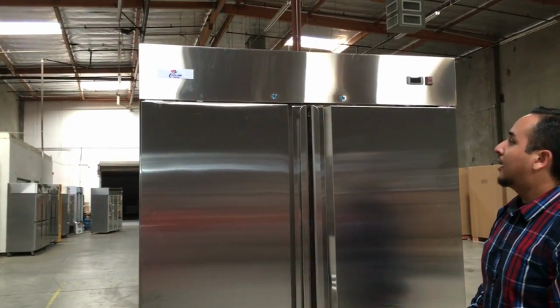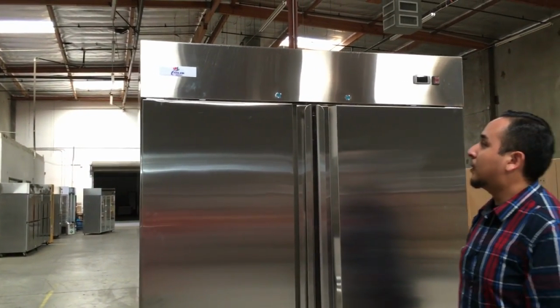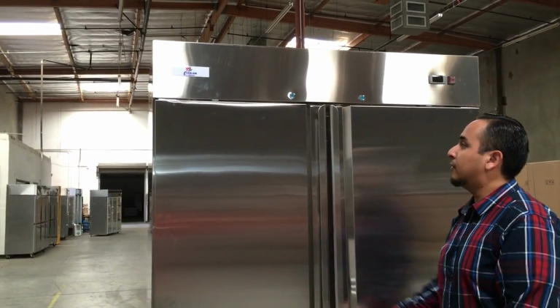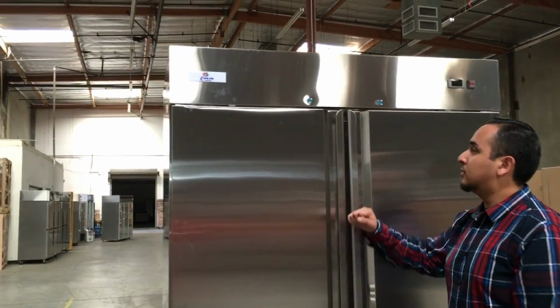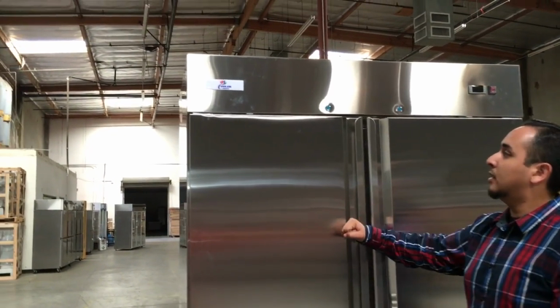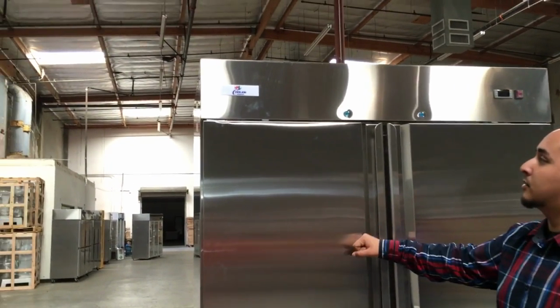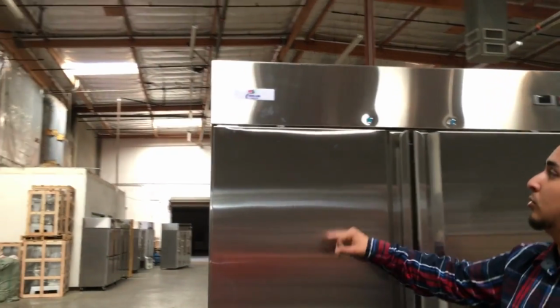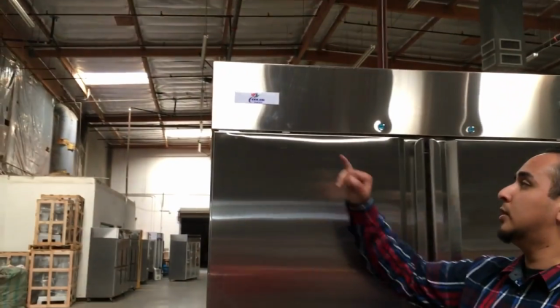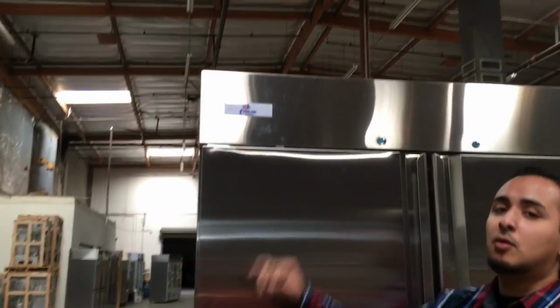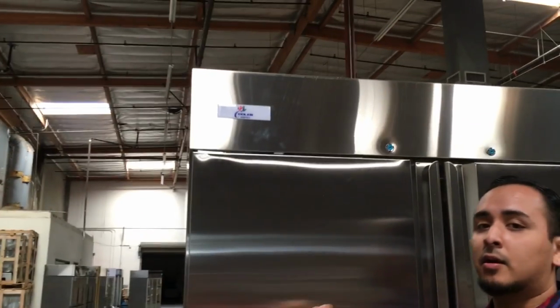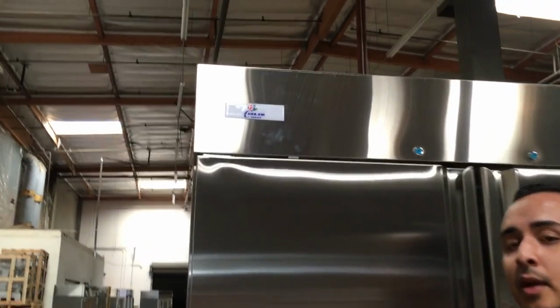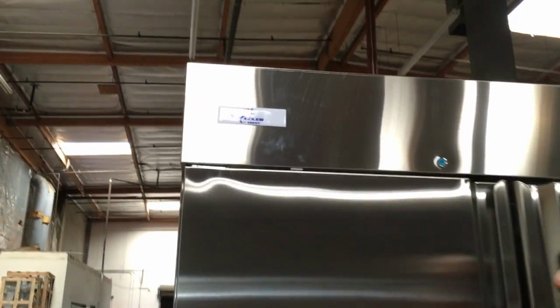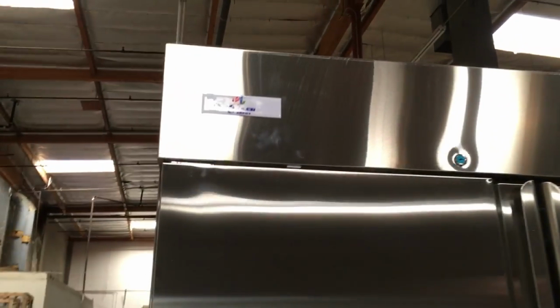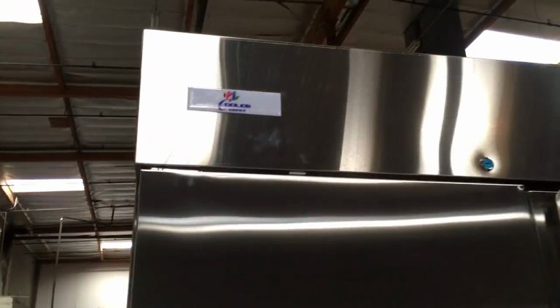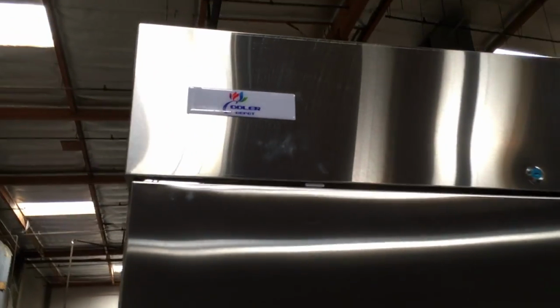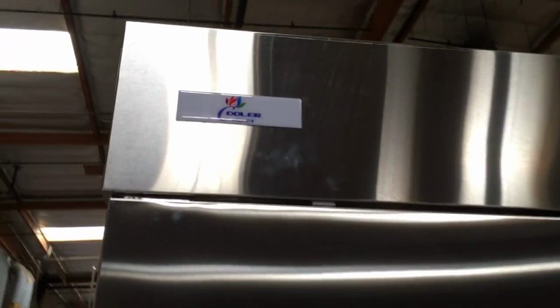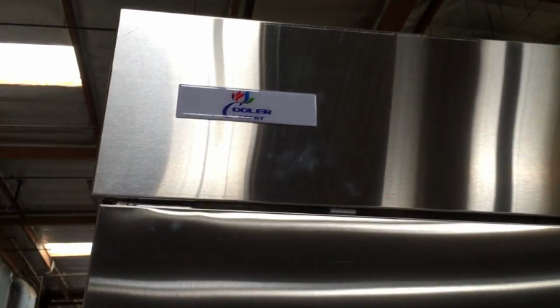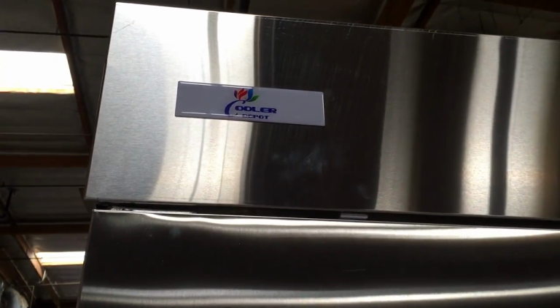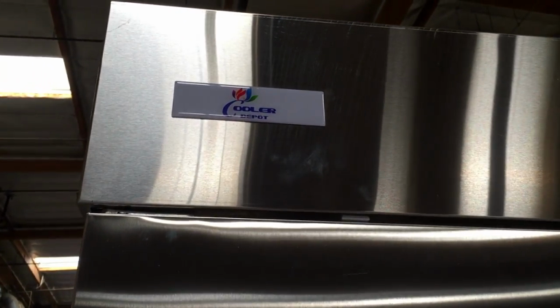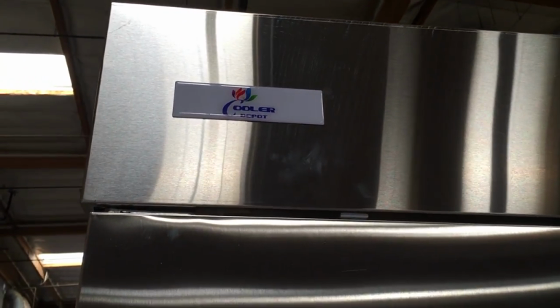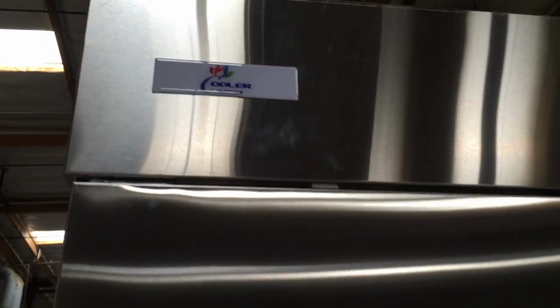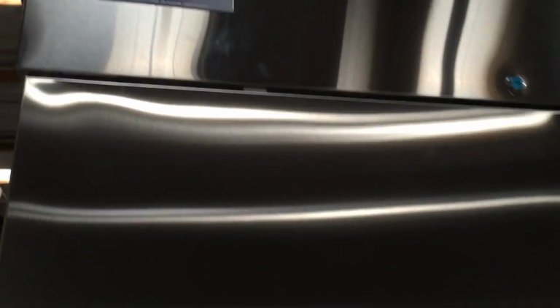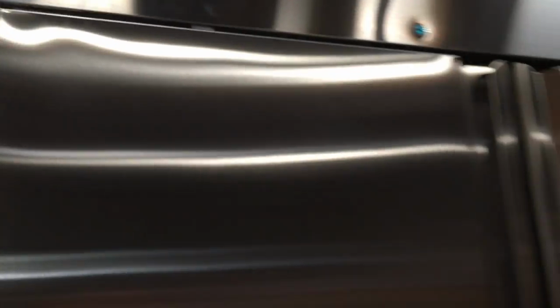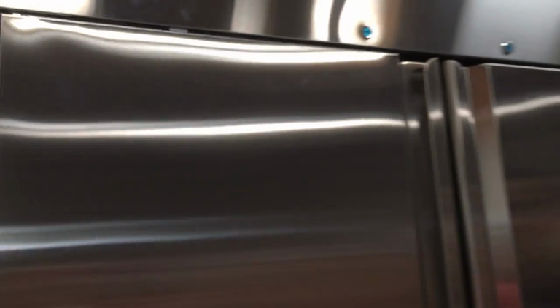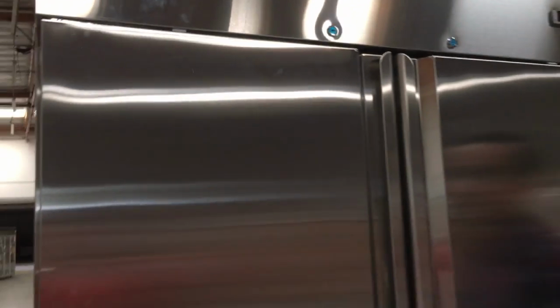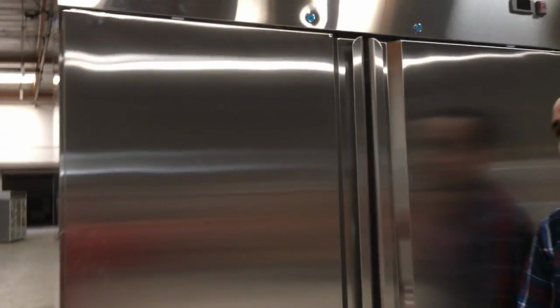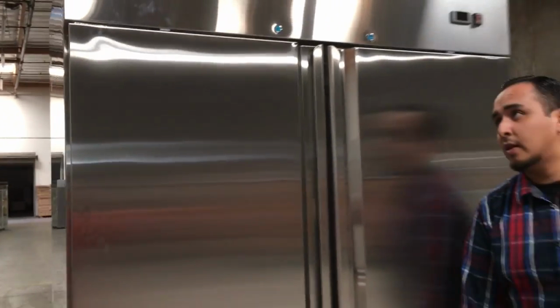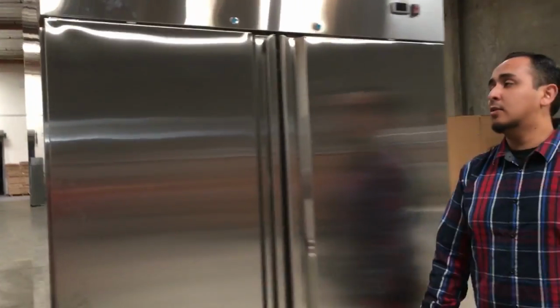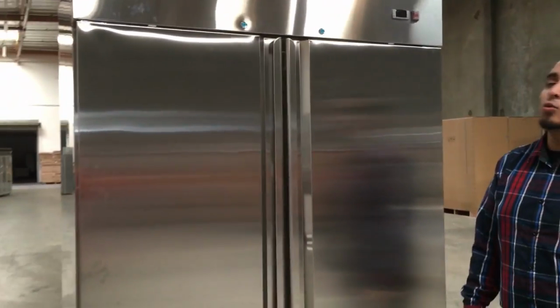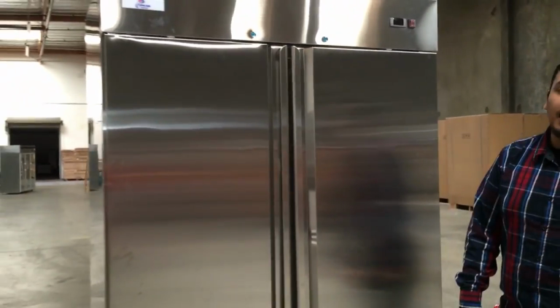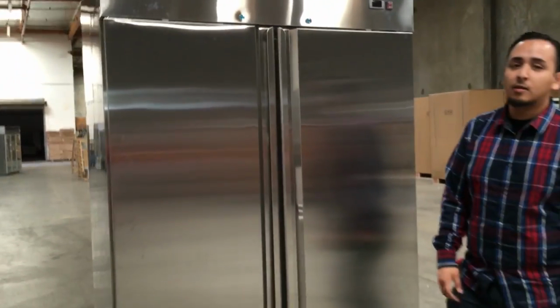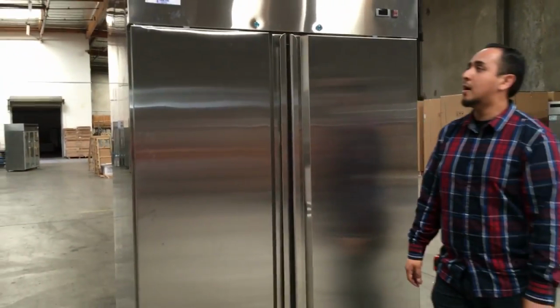The brand for this unit is called Cooler Depot, like our company. This is manufactured by Ching Ching Refrigerations — you can Google that and they'll come up.